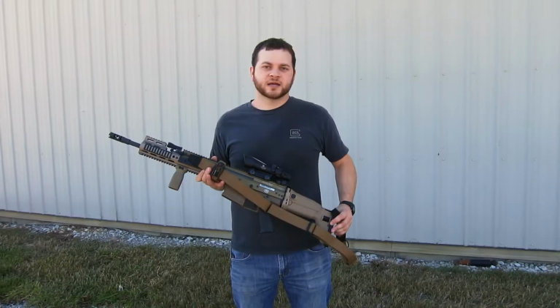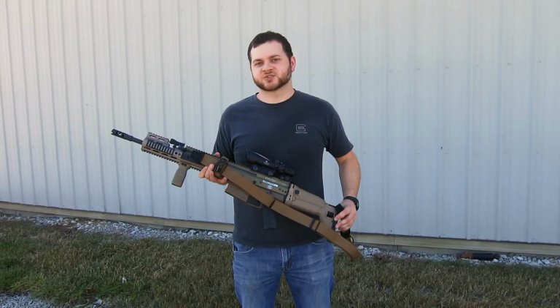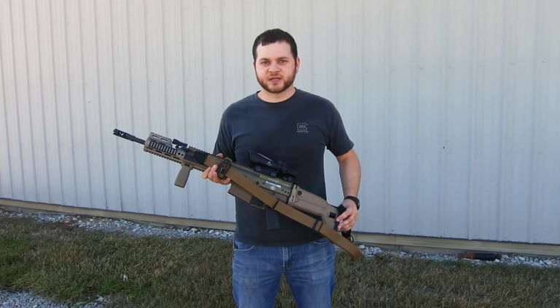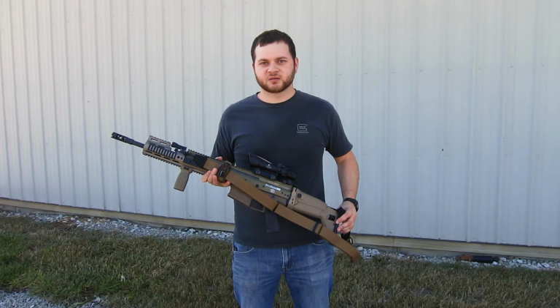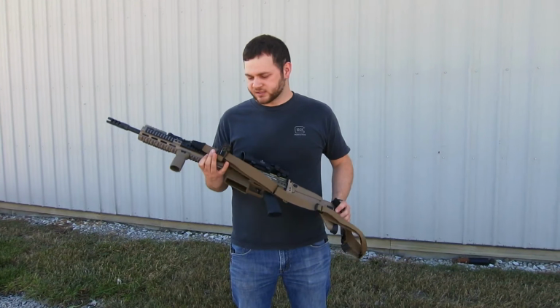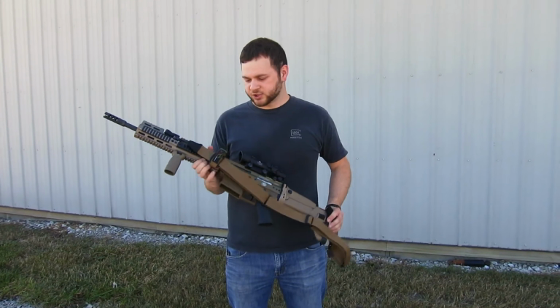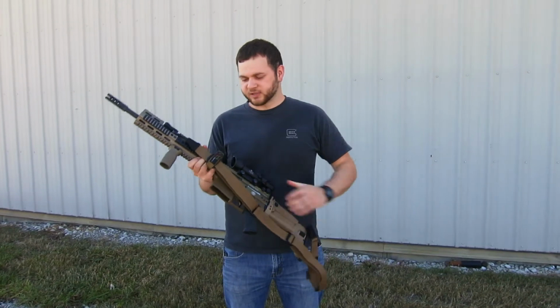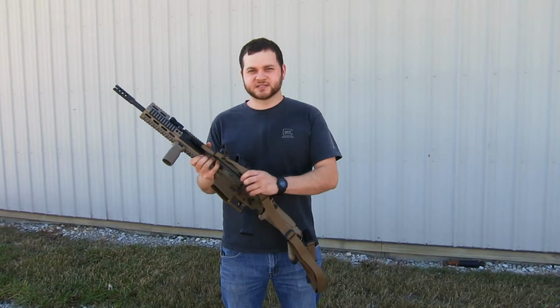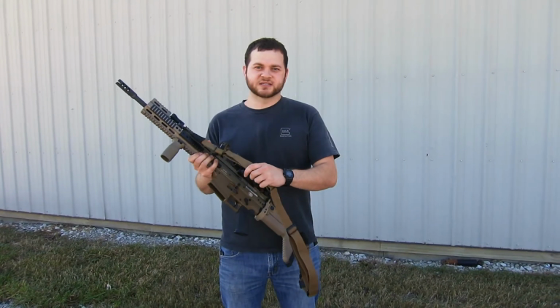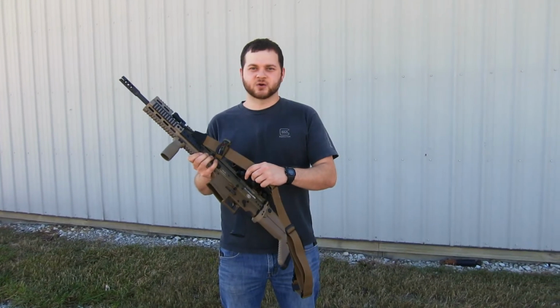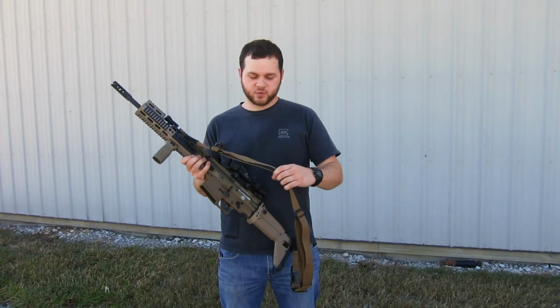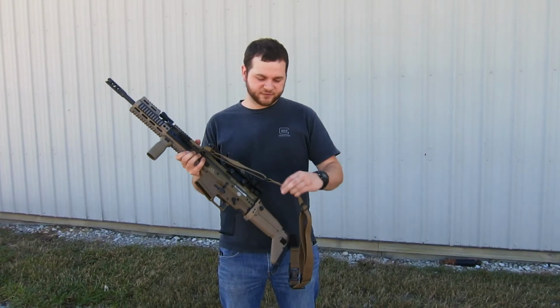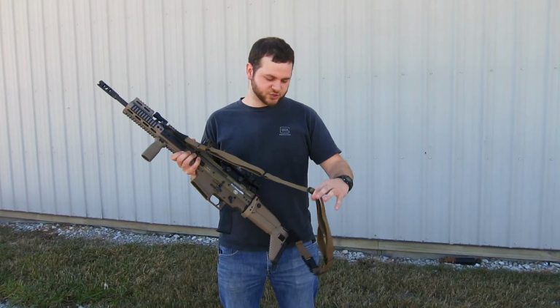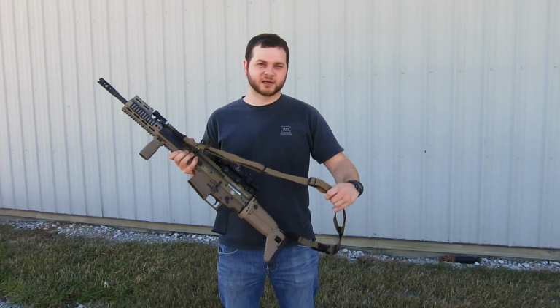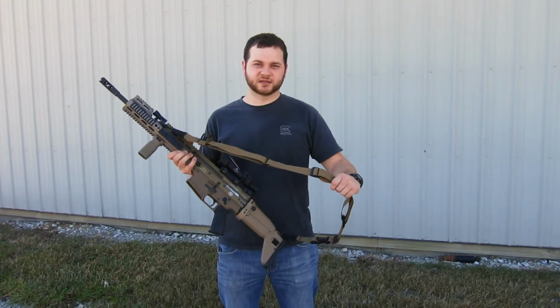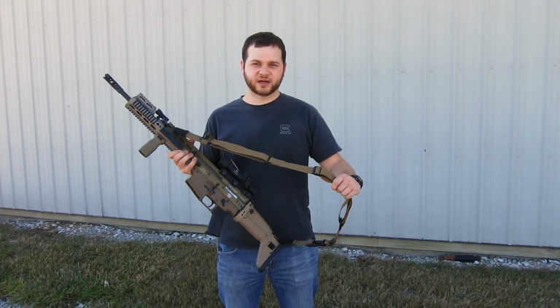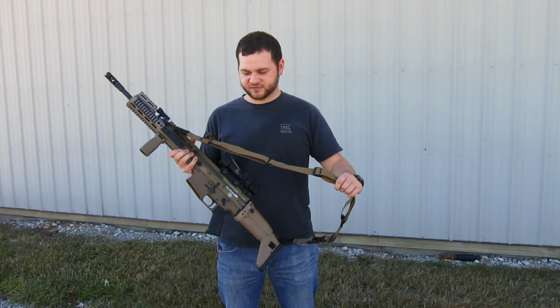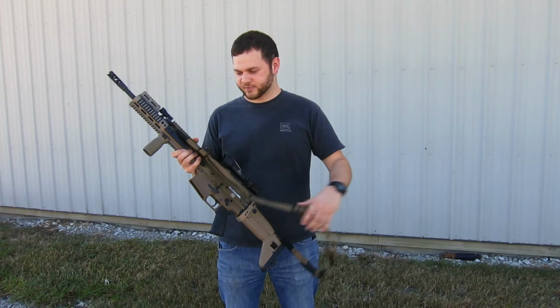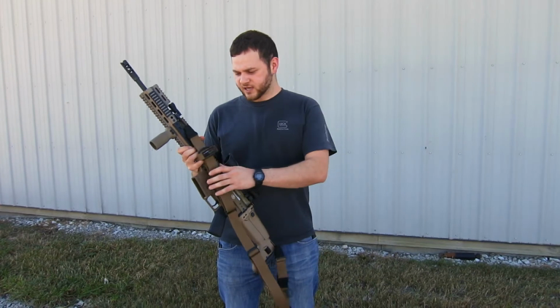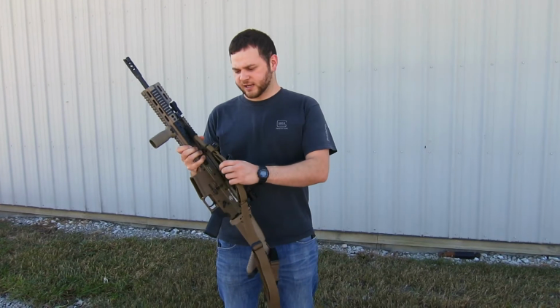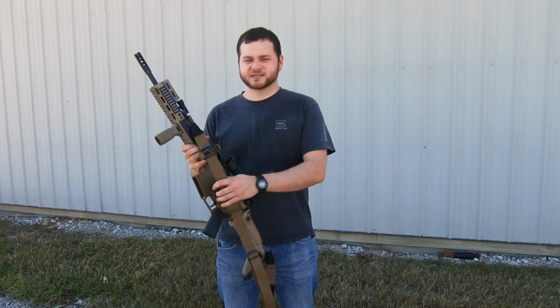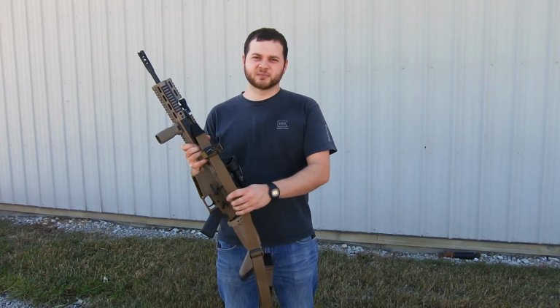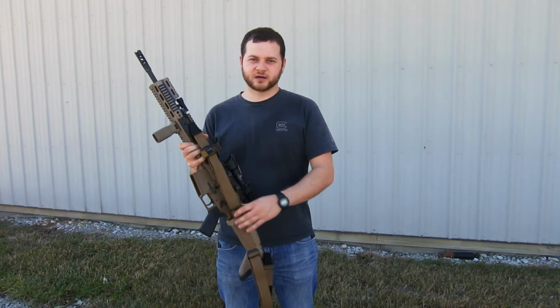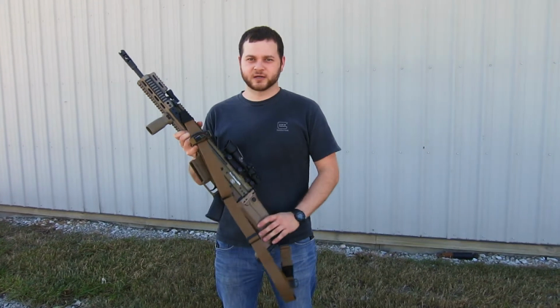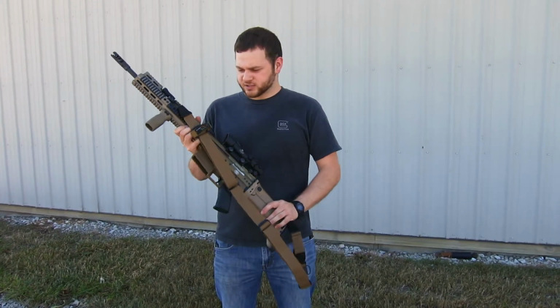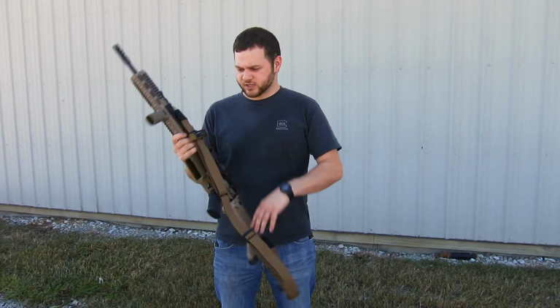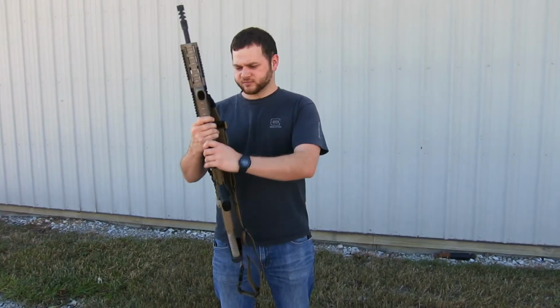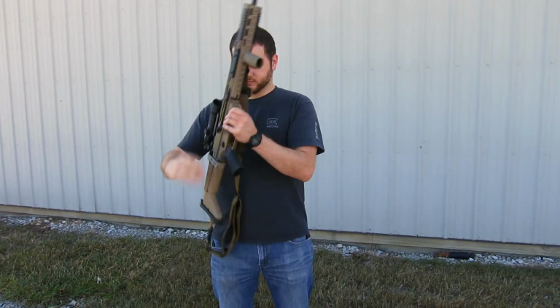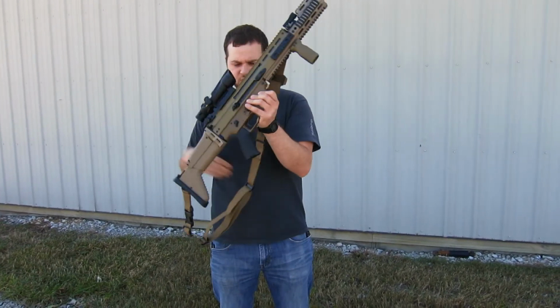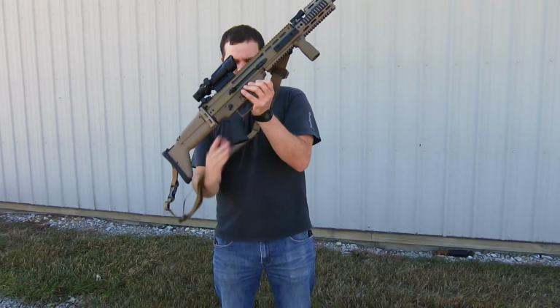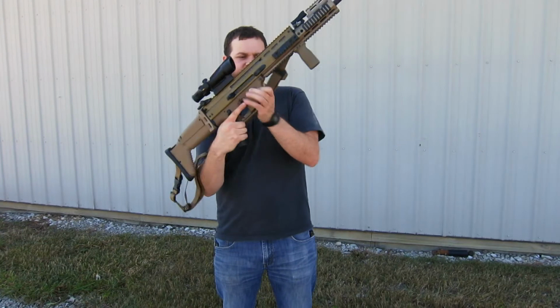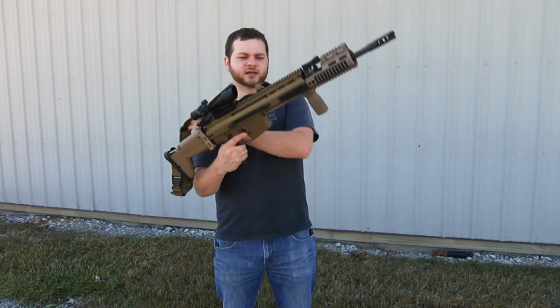Hey guys, it's Chris with AGS Armament. Today I'm going to show you a little bit about this Savvy Sniper quad one-and-a-half inch strap sling that we've got from Savvy Sniper and how I've got it set up on my SCAR here. So let's just dive right in.